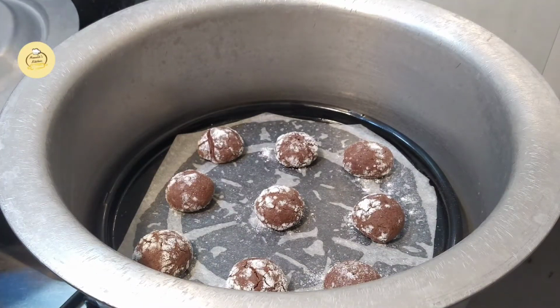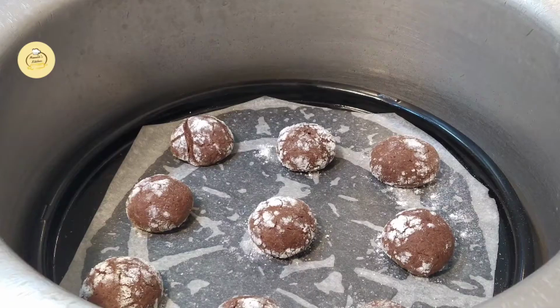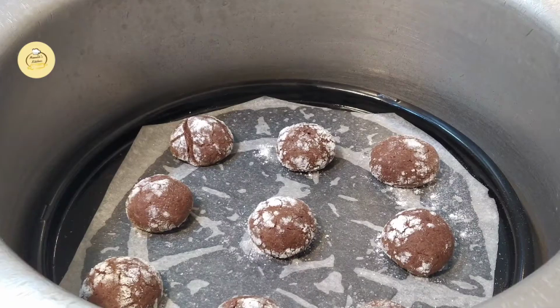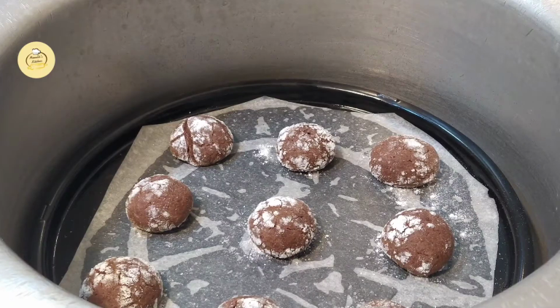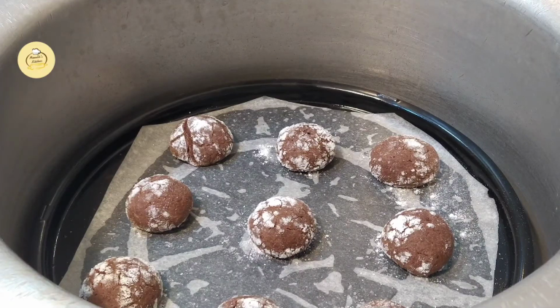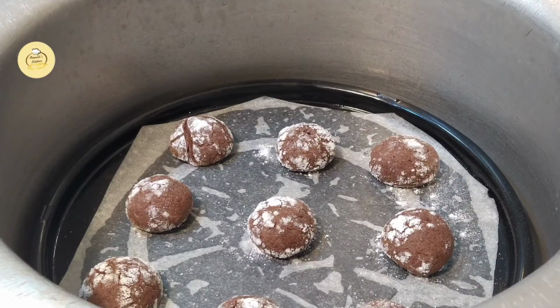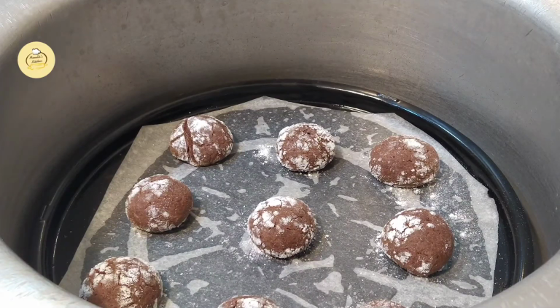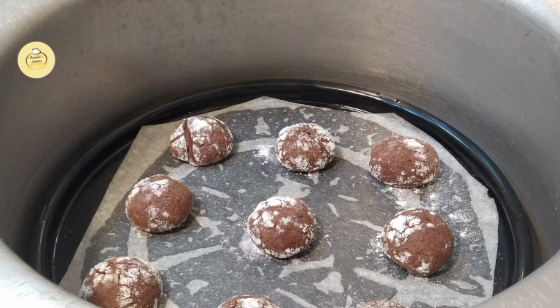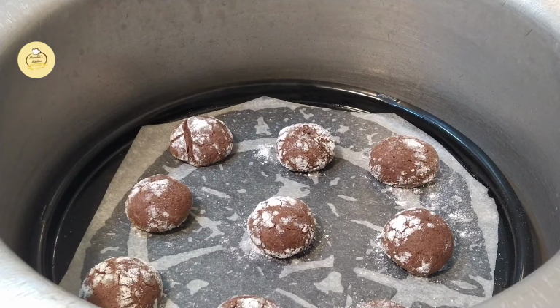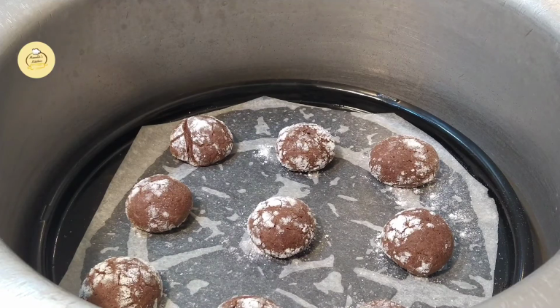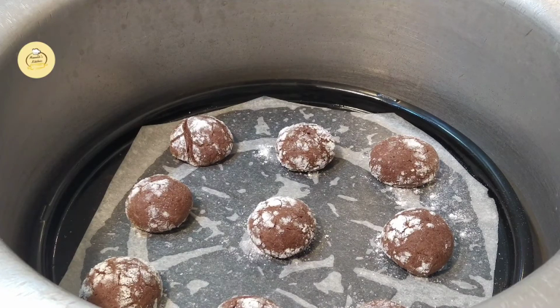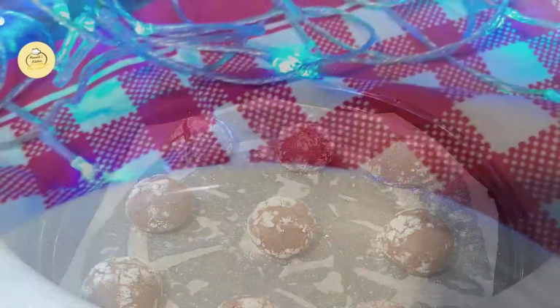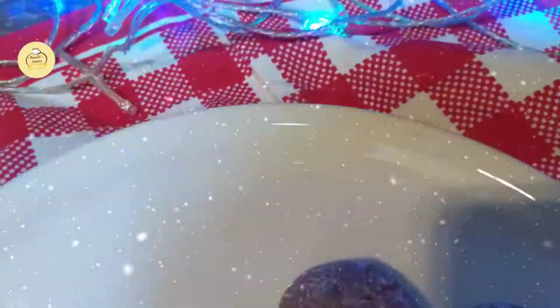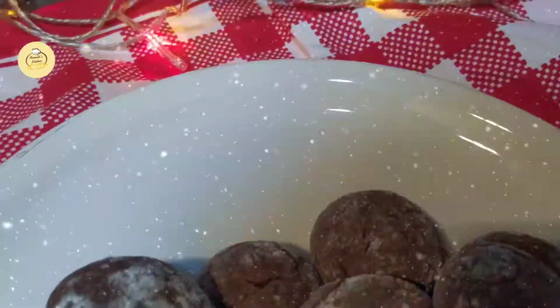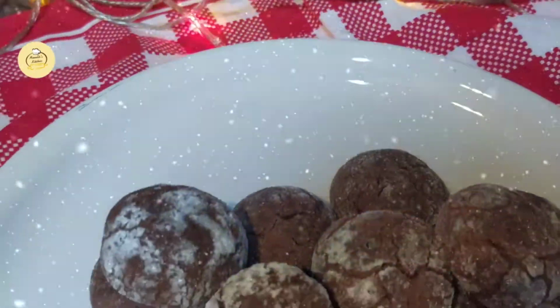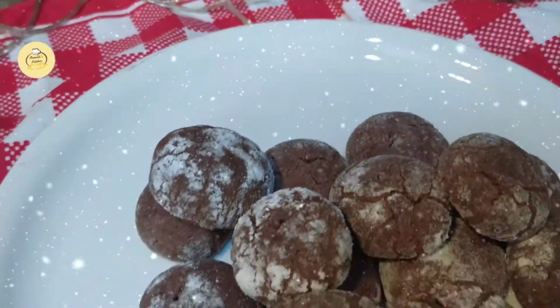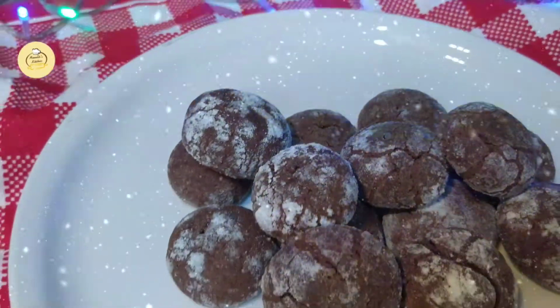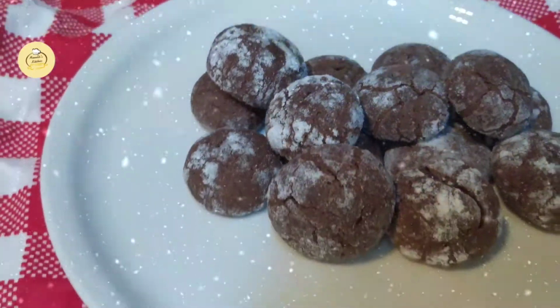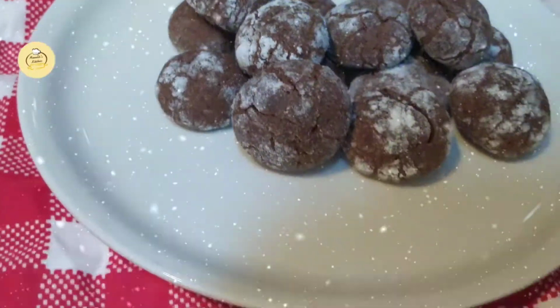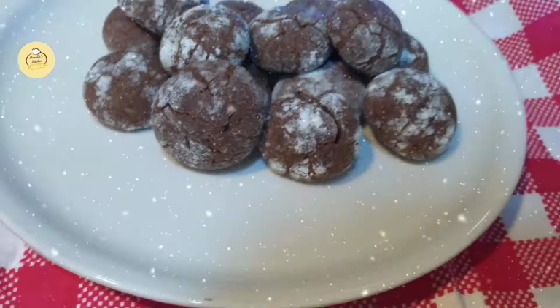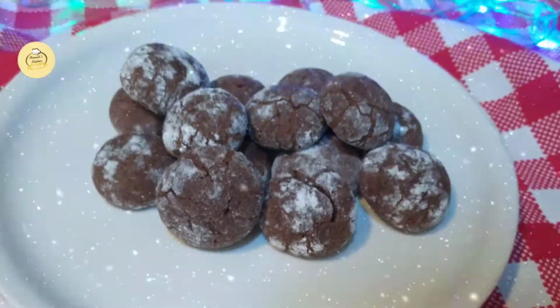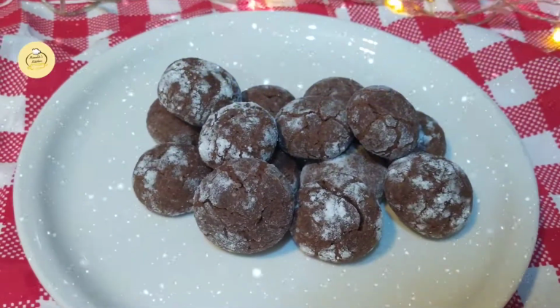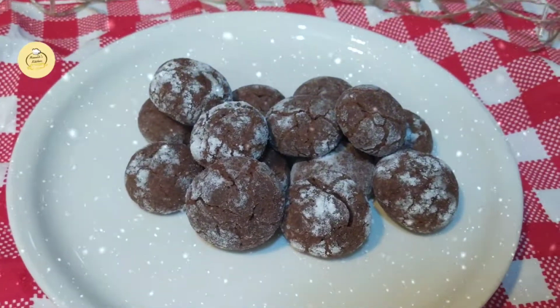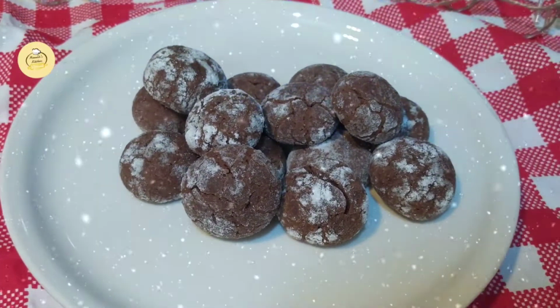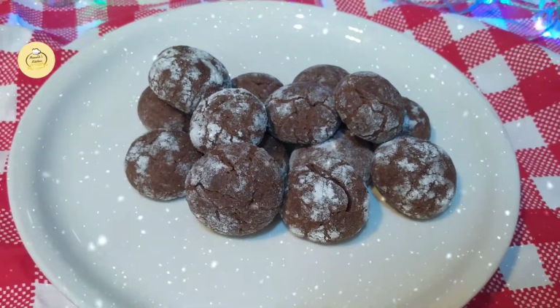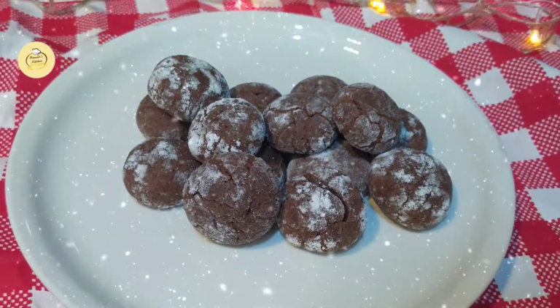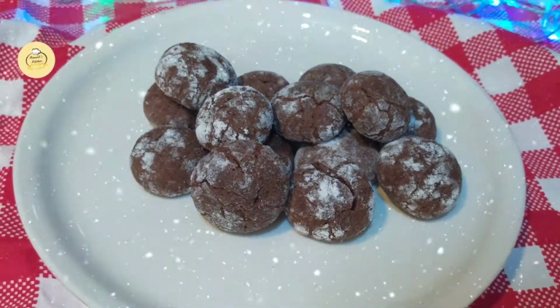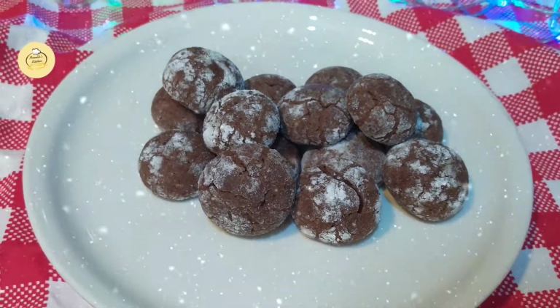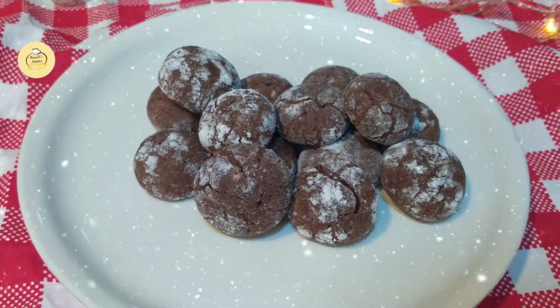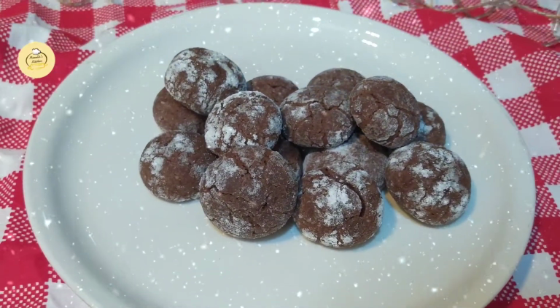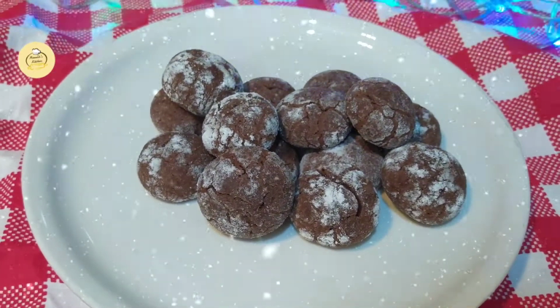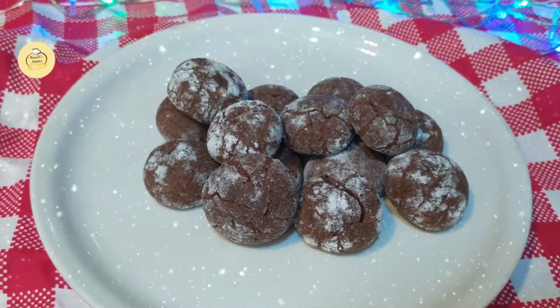Now the cookies are ready. If you are going to make this recipe, make sure to comment and tell me how it felt. Thank you for watching.